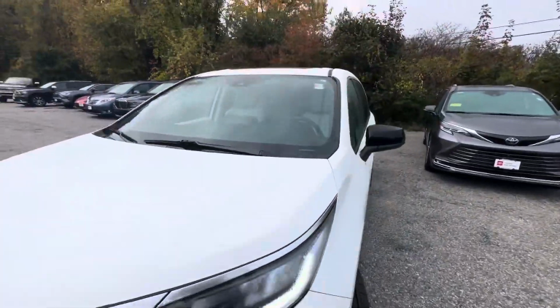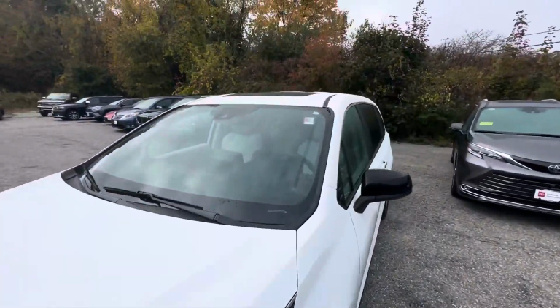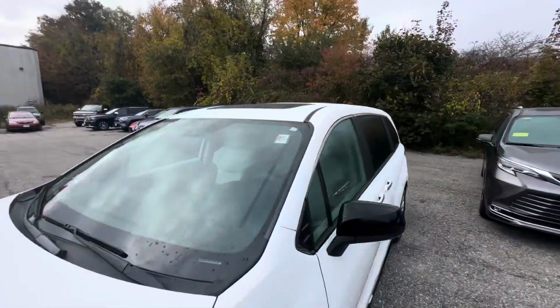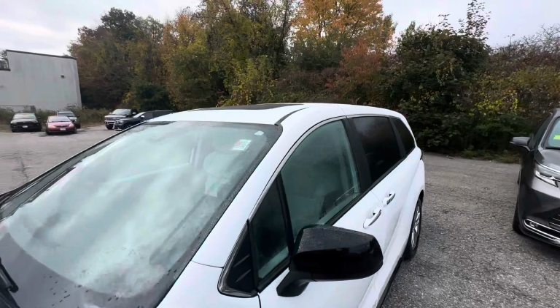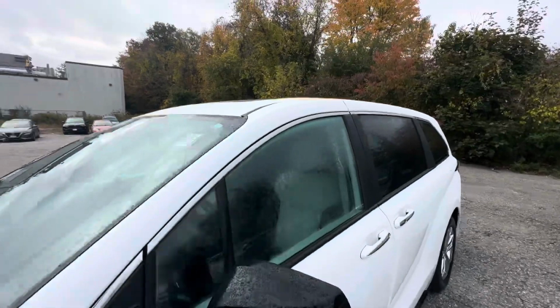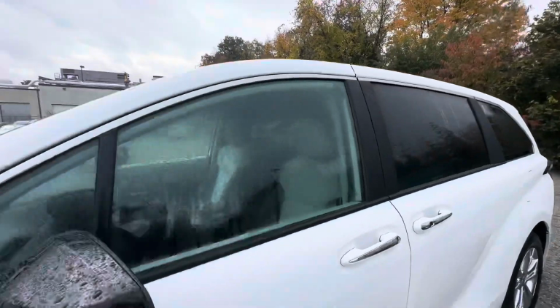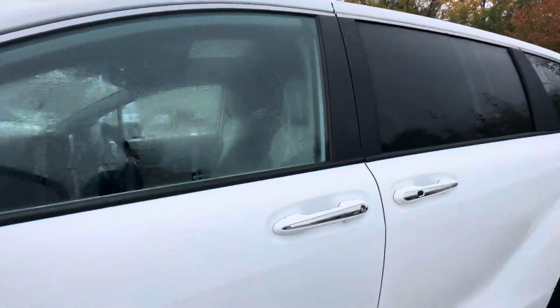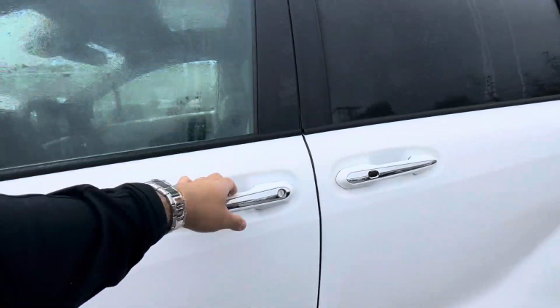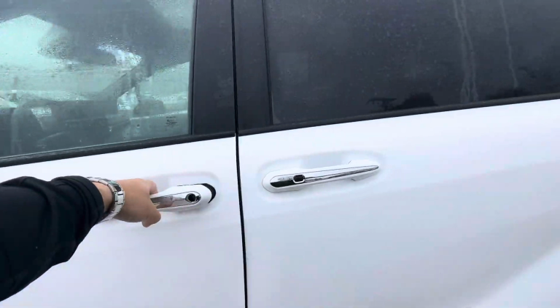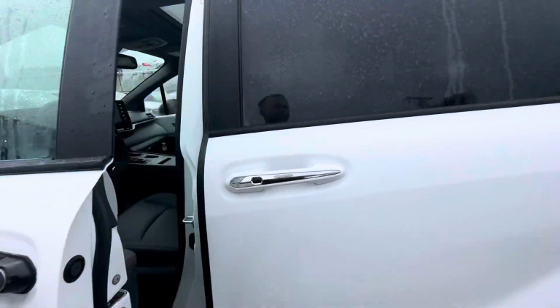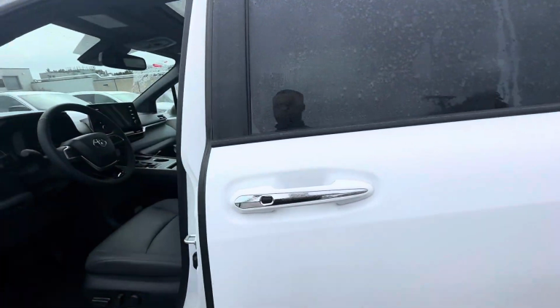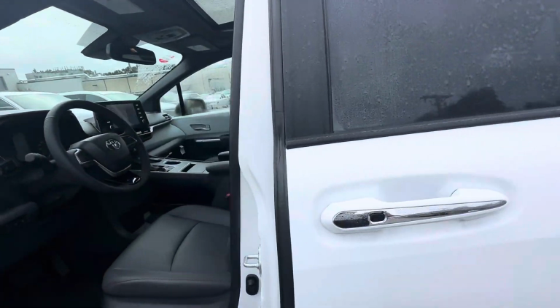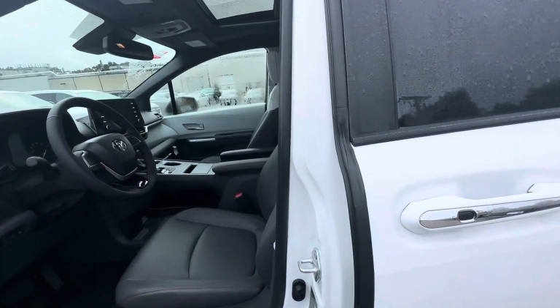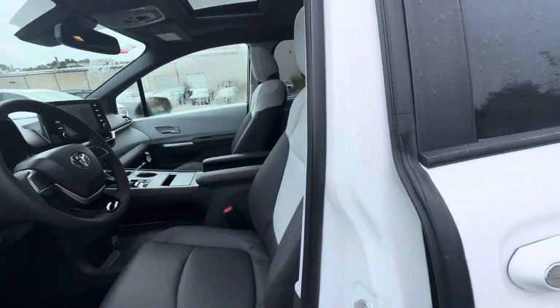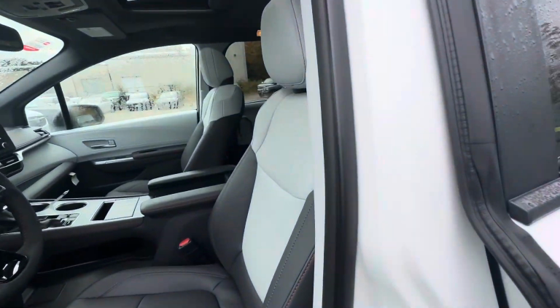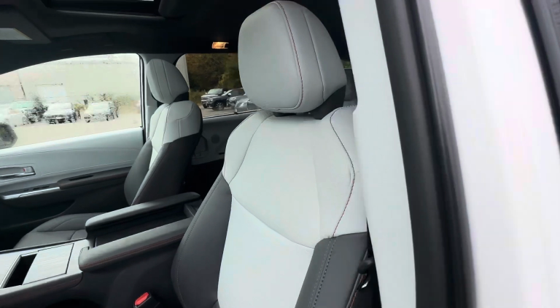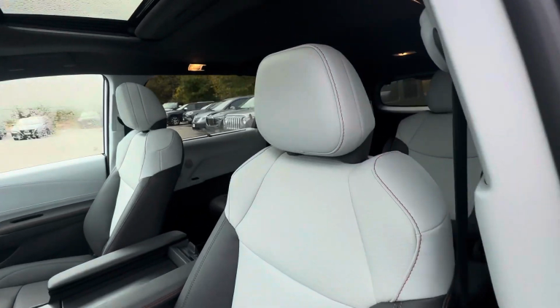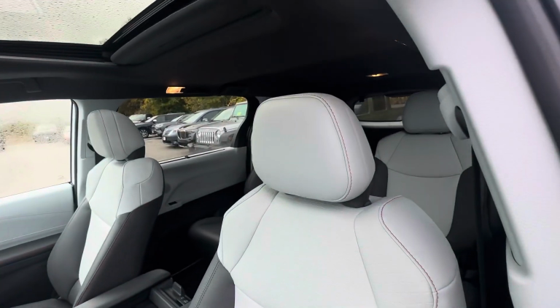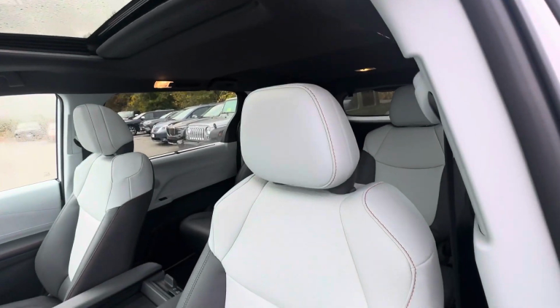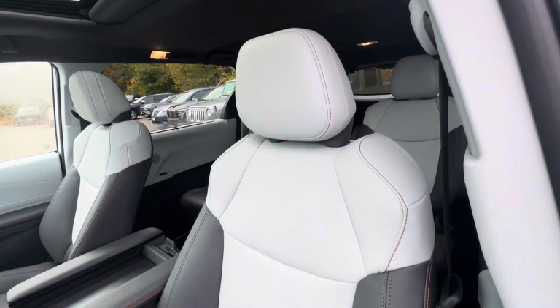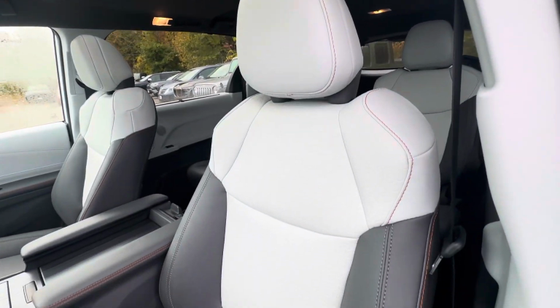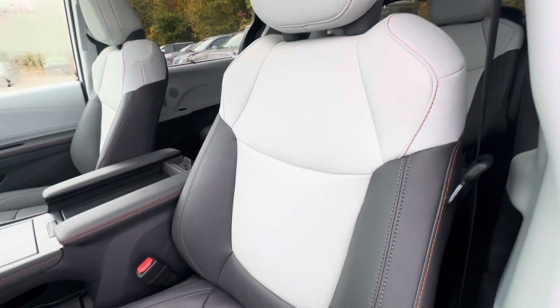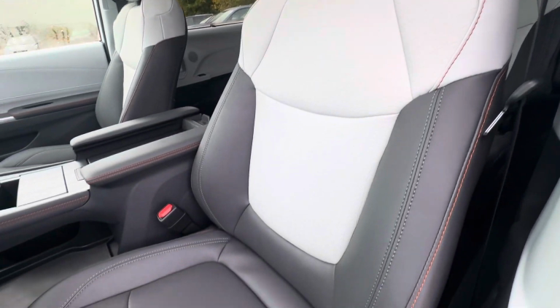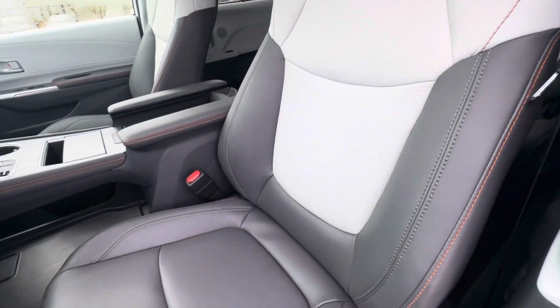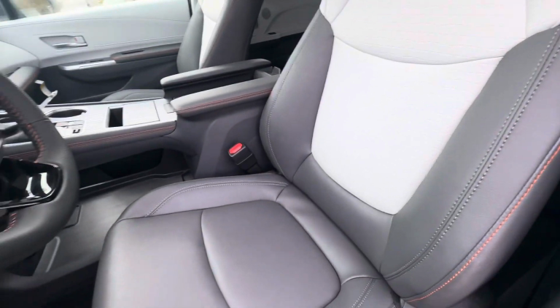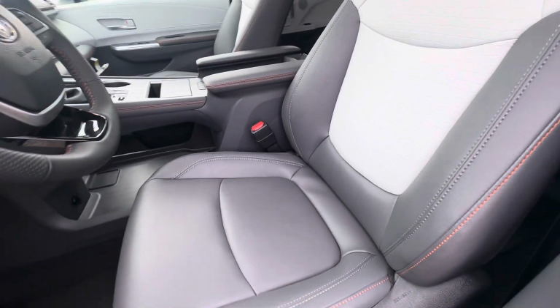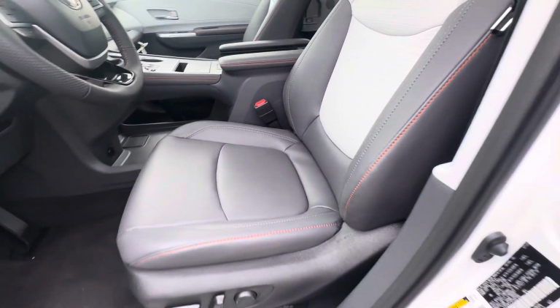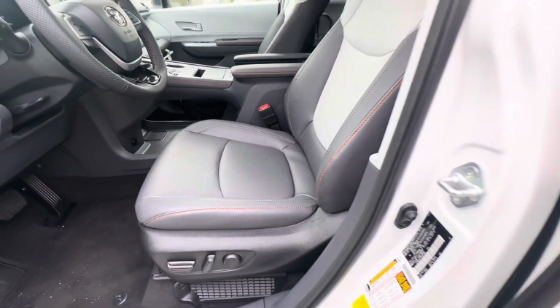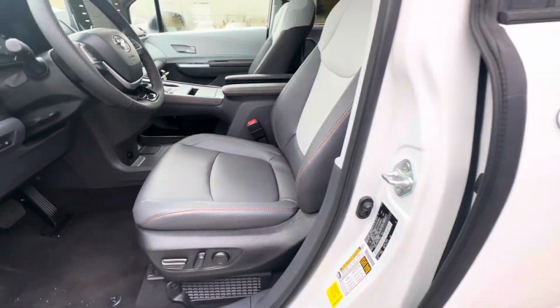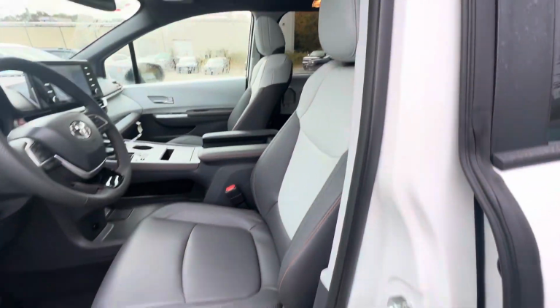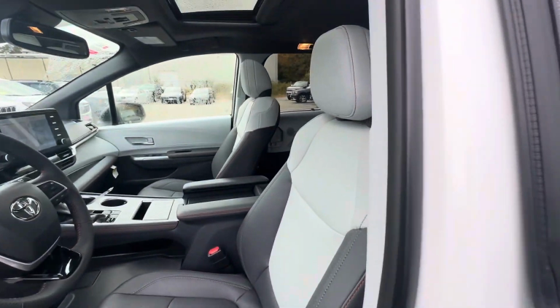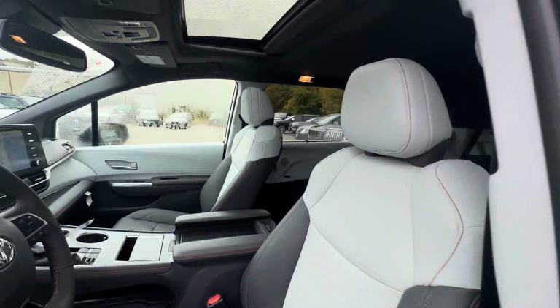Nice sunroof. The interior has nice leather, heated seats, and power seats — no rips, no stains.